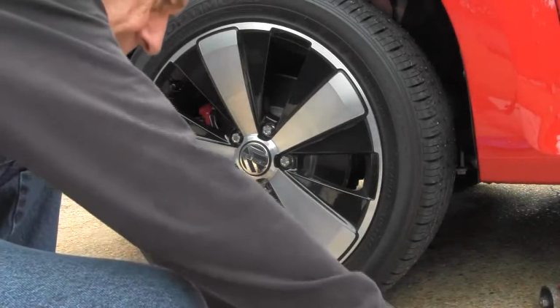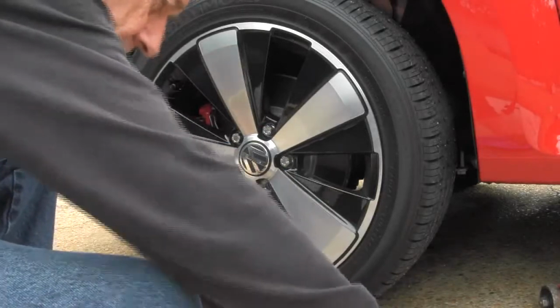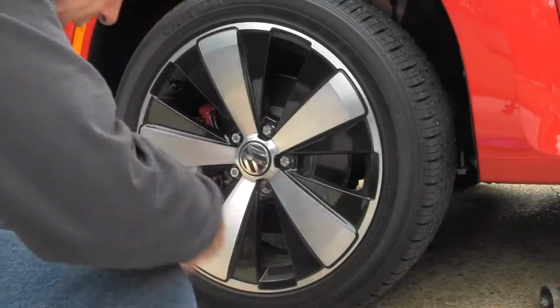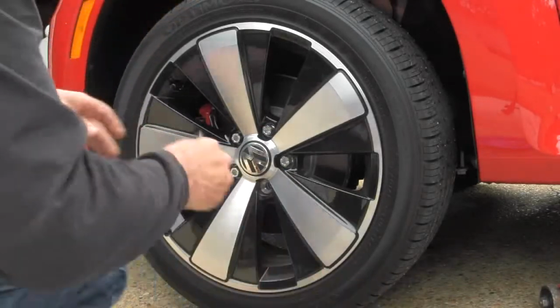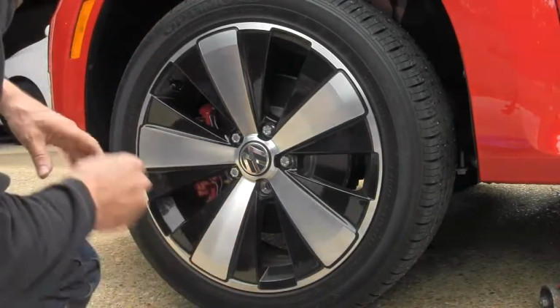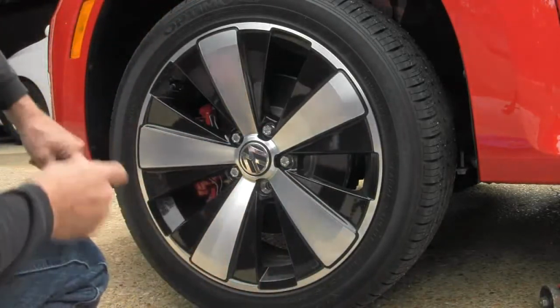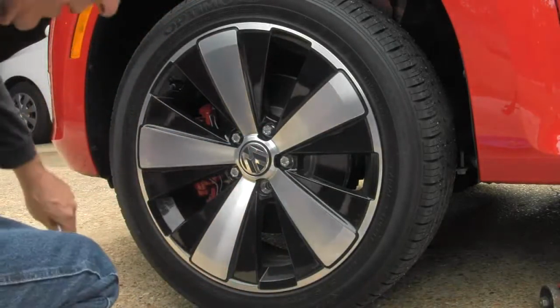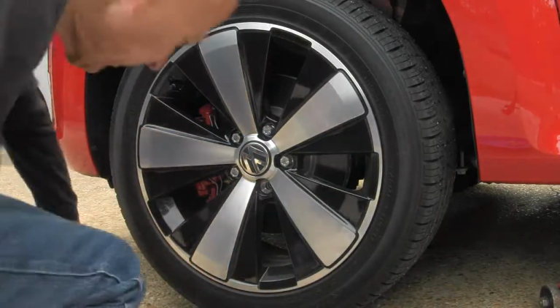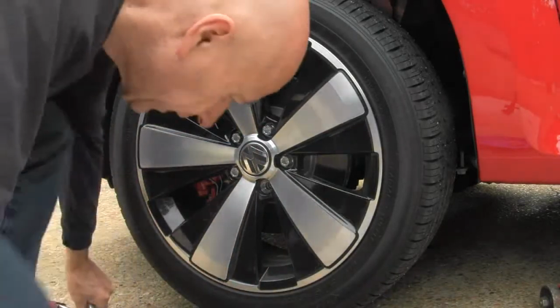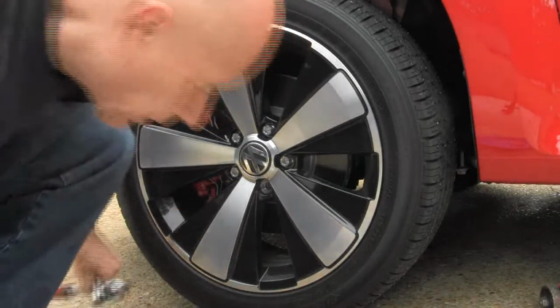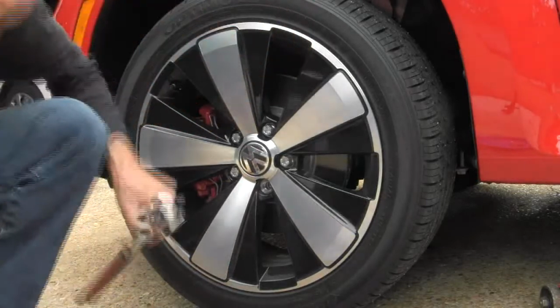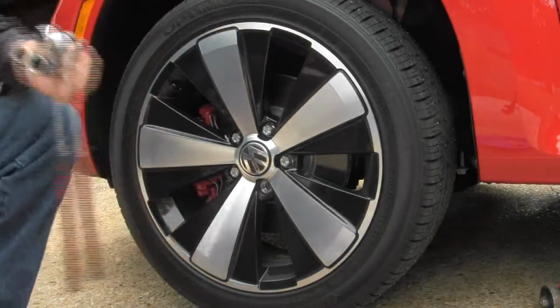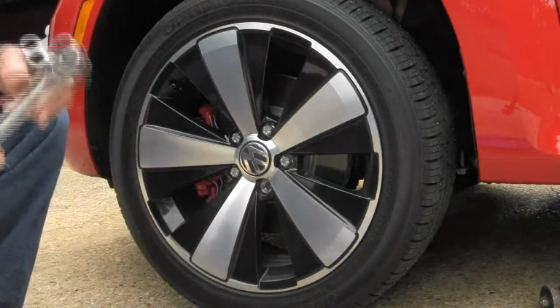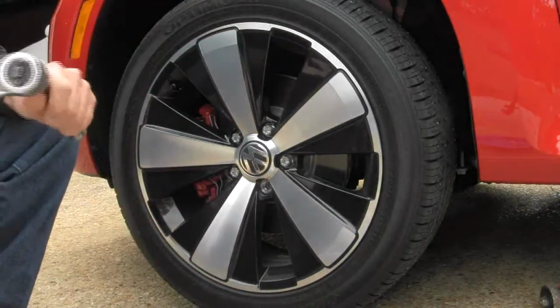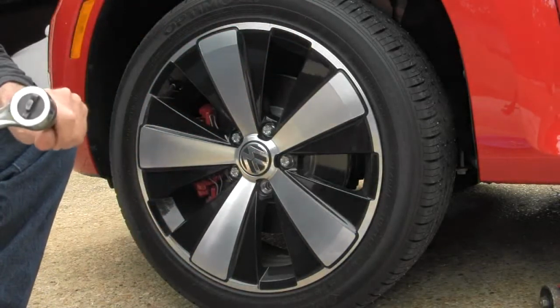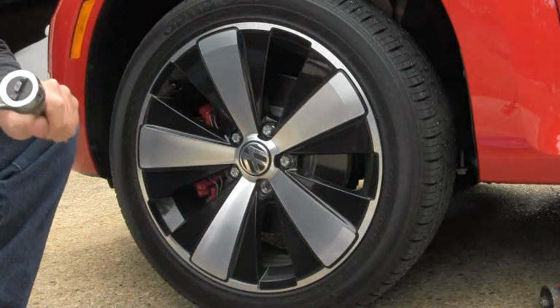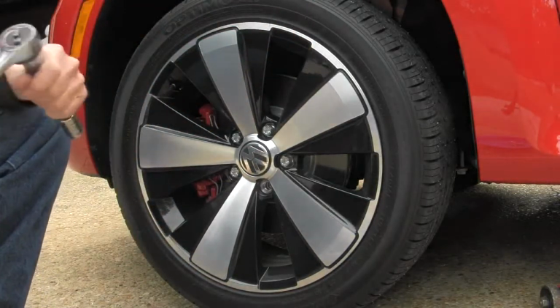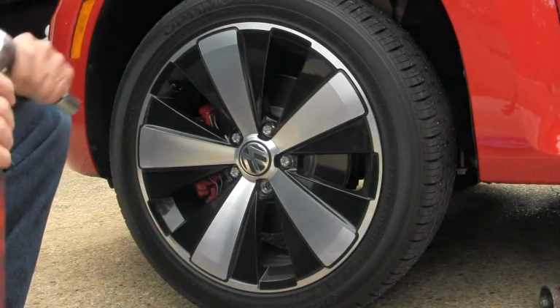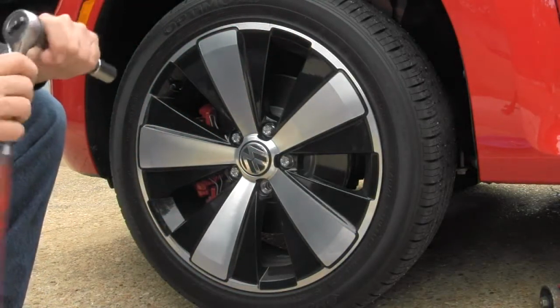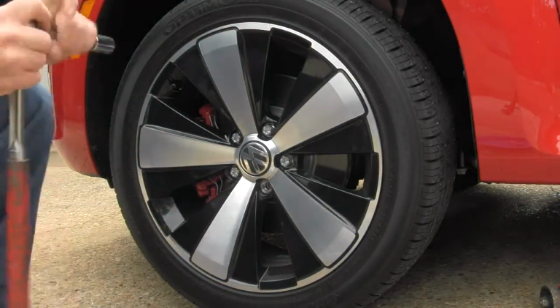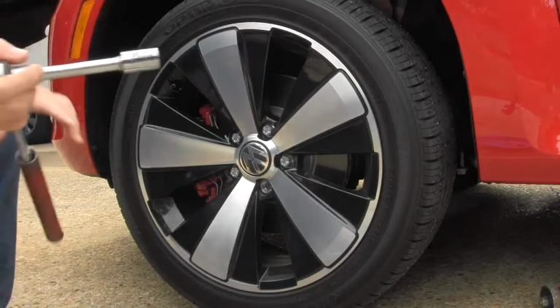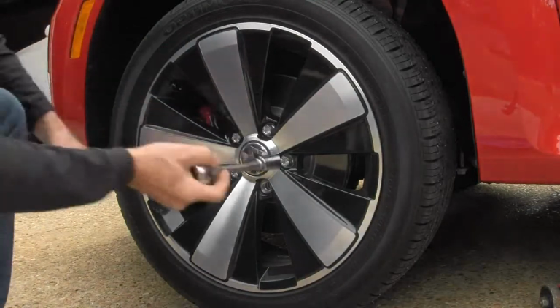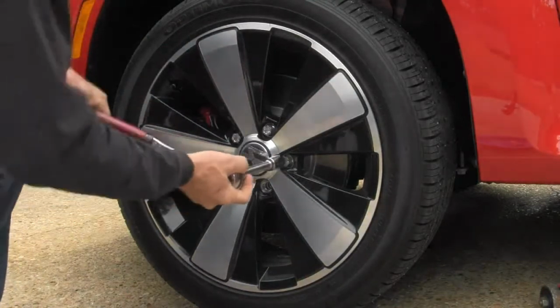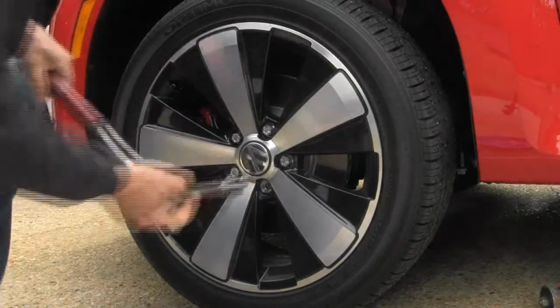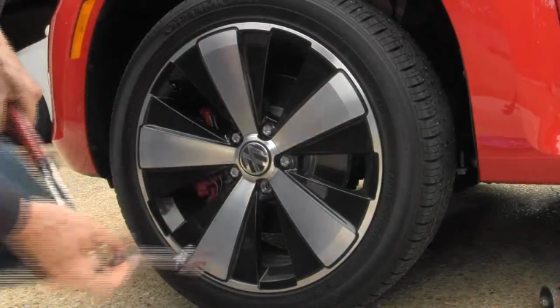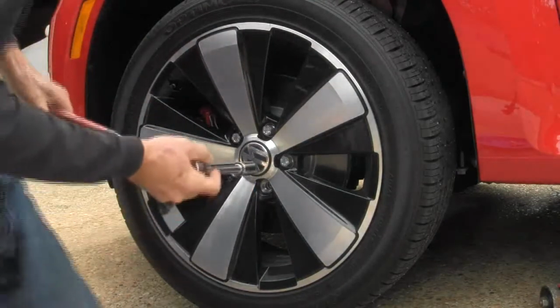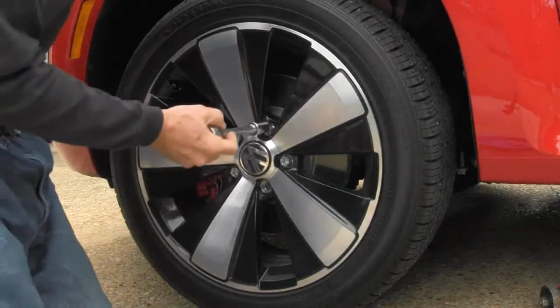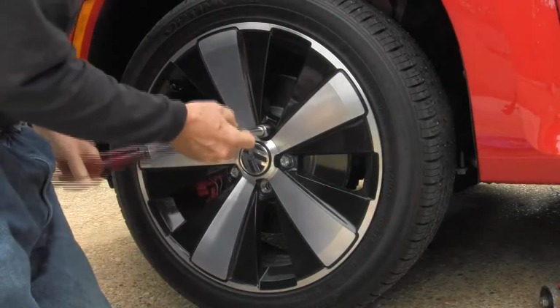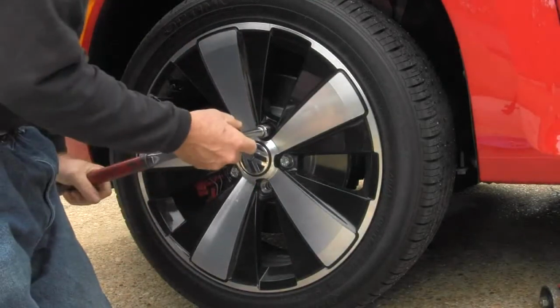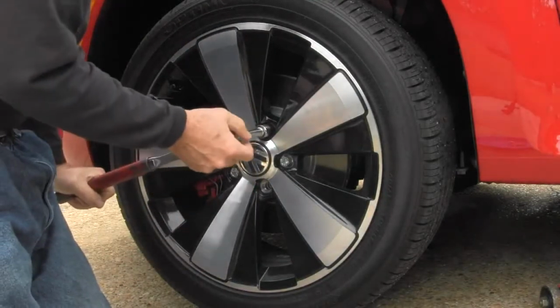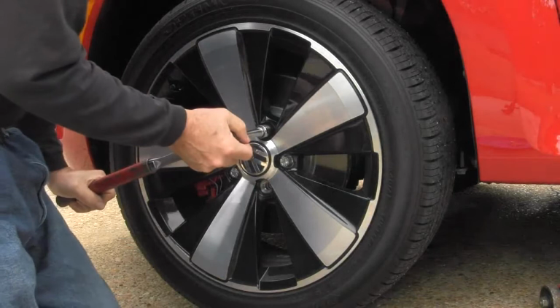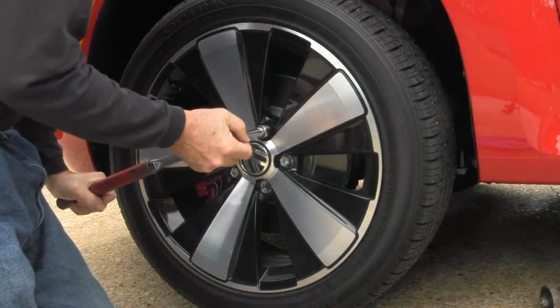If I go anywhere and I'm going to leave my car, I take my wife's 2009 Corolla, so I don't take my specialty cars anywhere and leave them without watching.